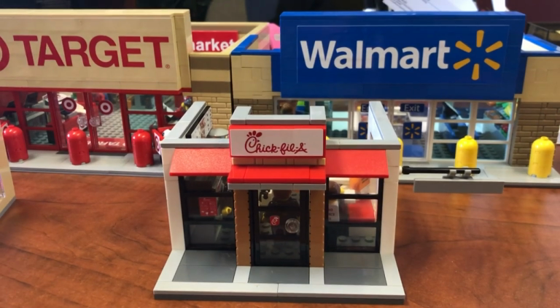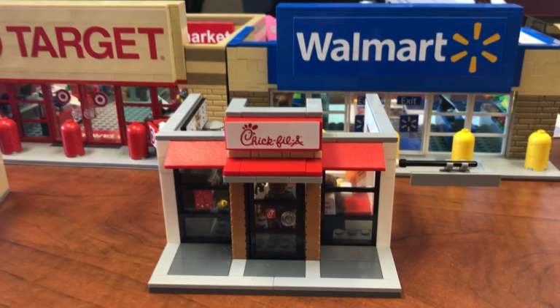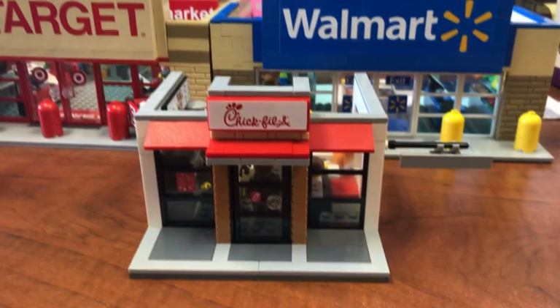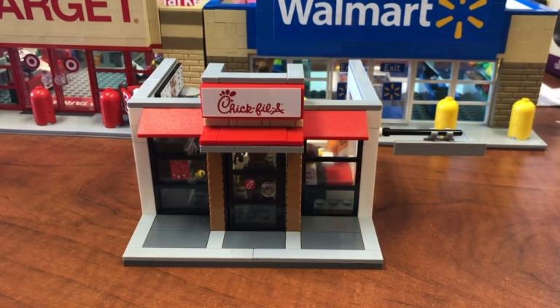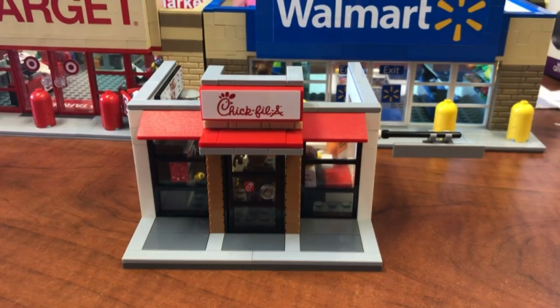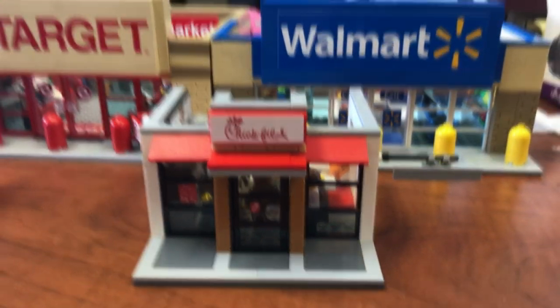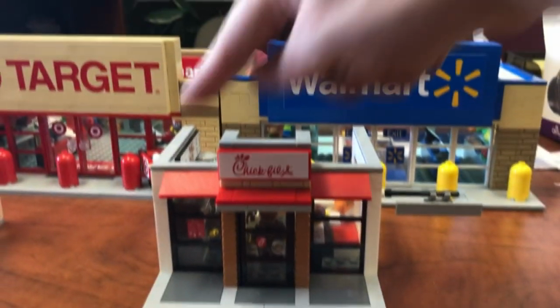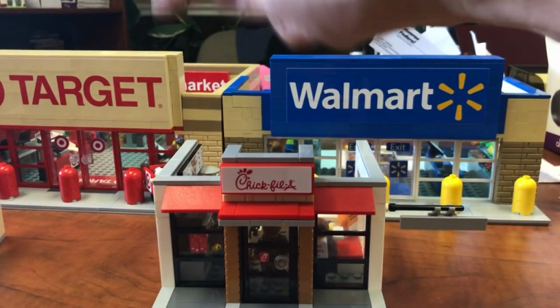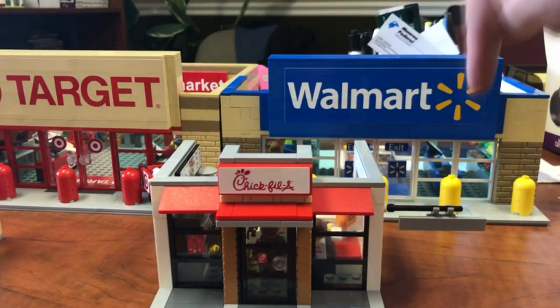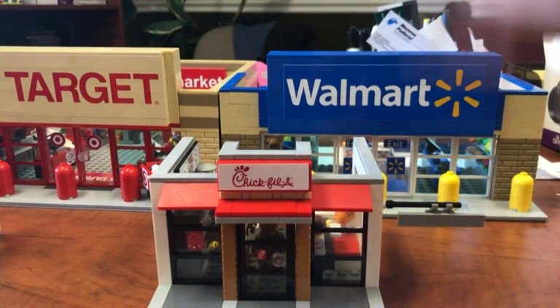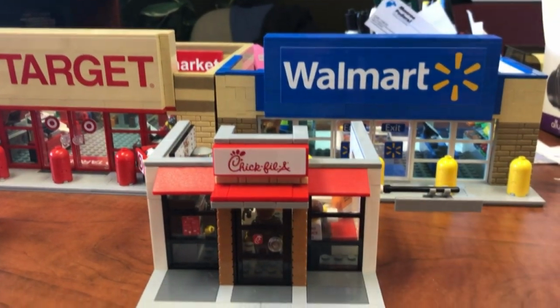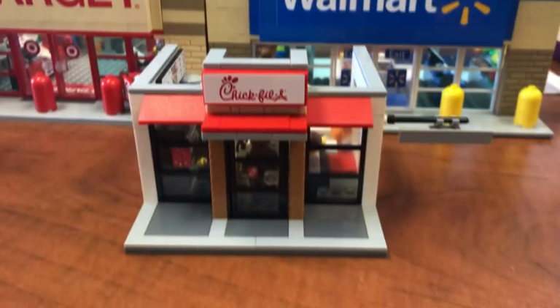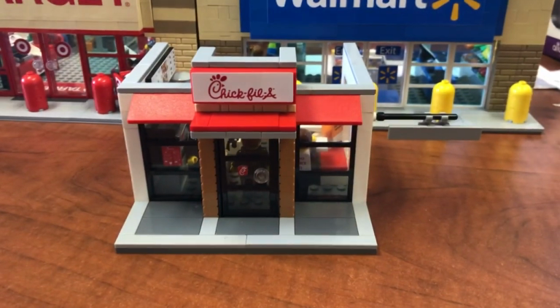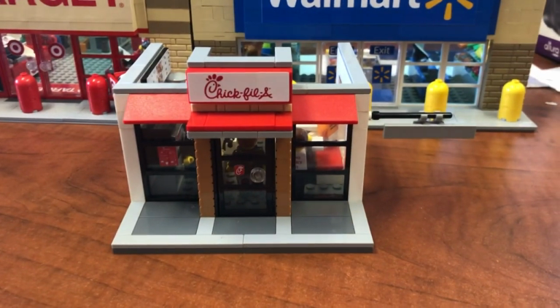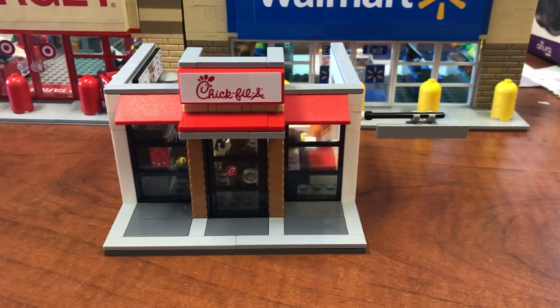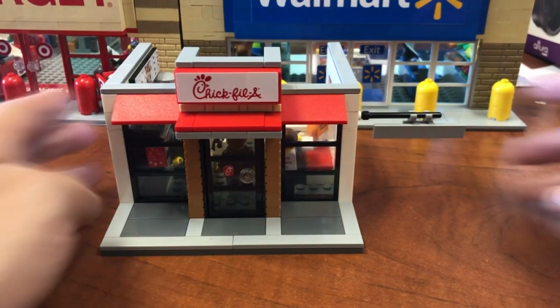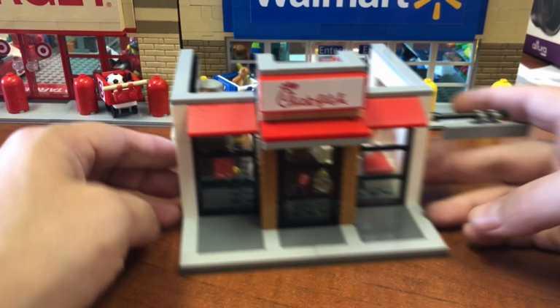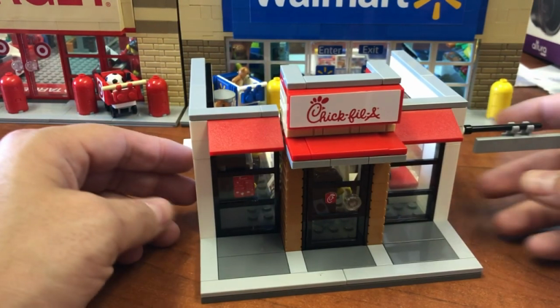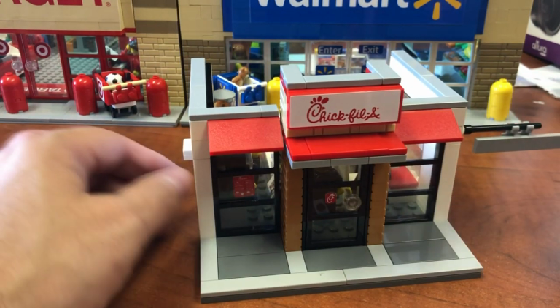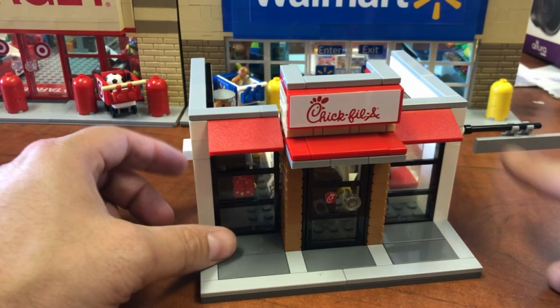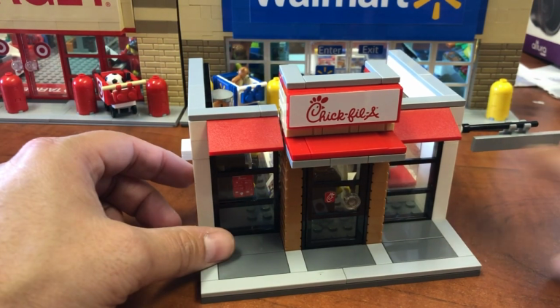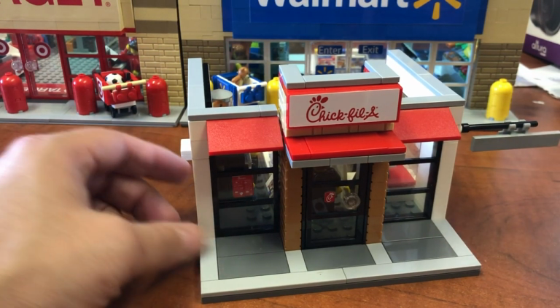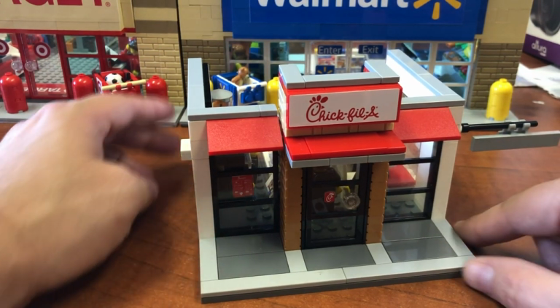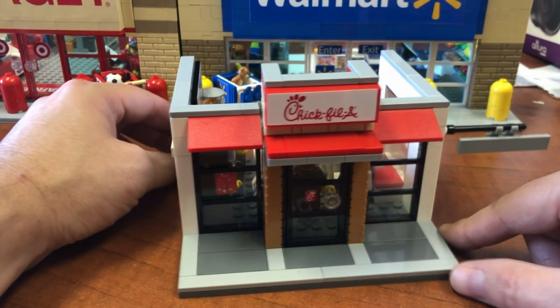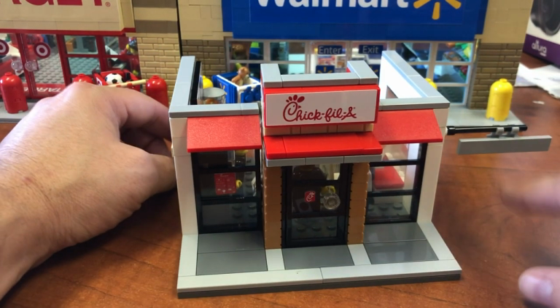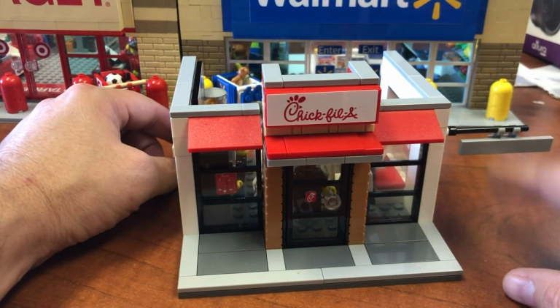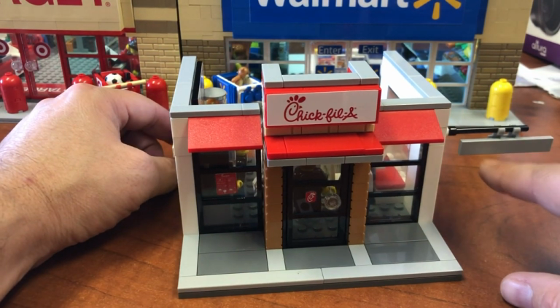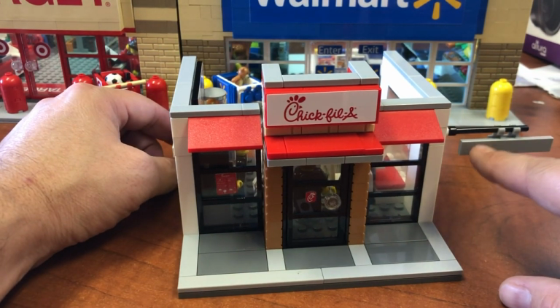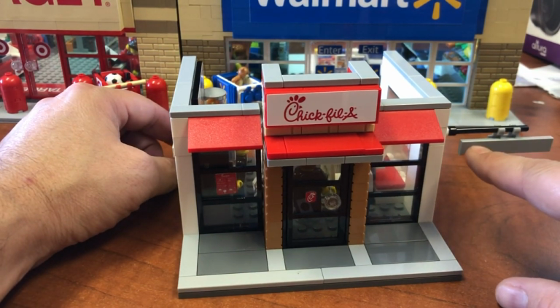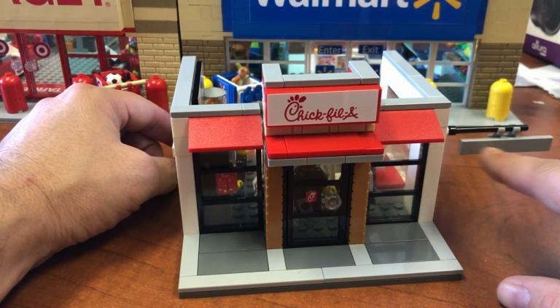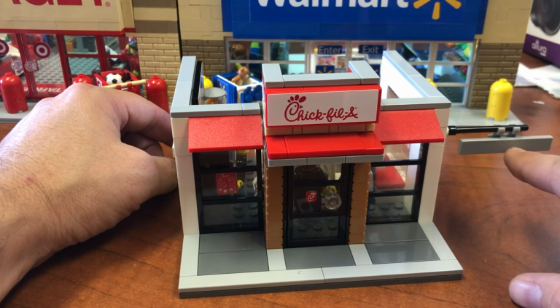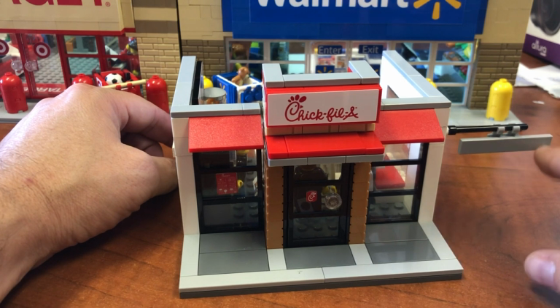We don't always build the big epic sets like that, although we love to. In fact, I just noticed the sticker's not on that — let's pretend it's there. It would say clearance 8 feet.